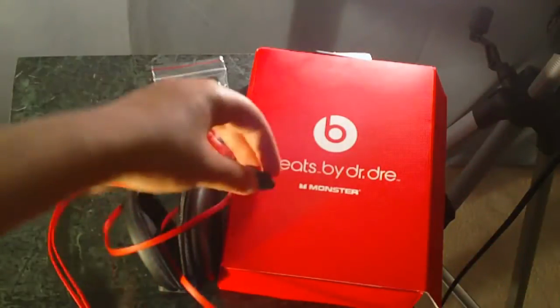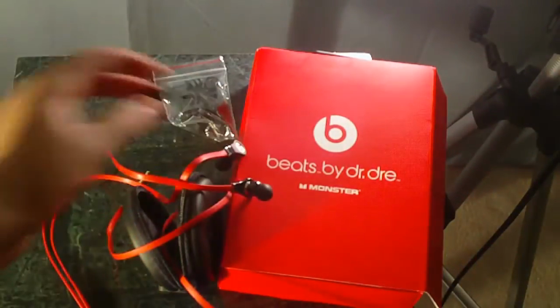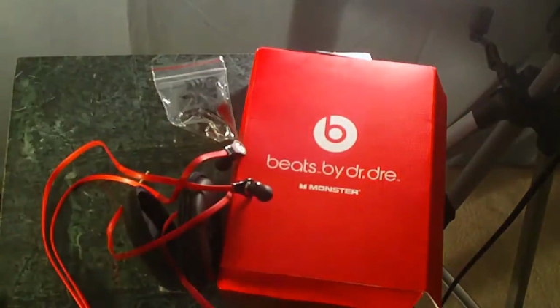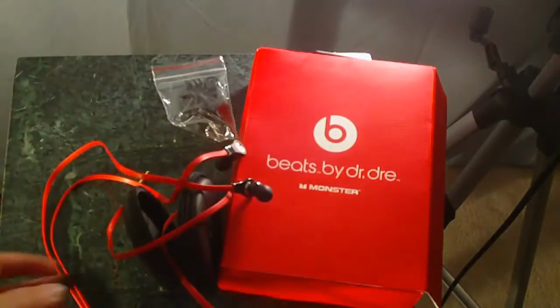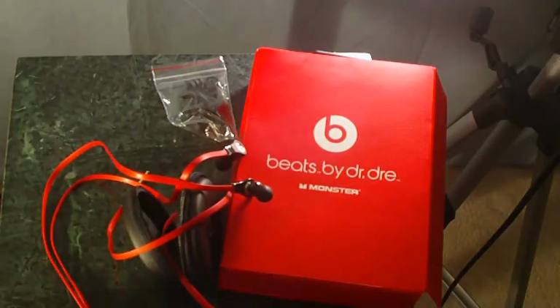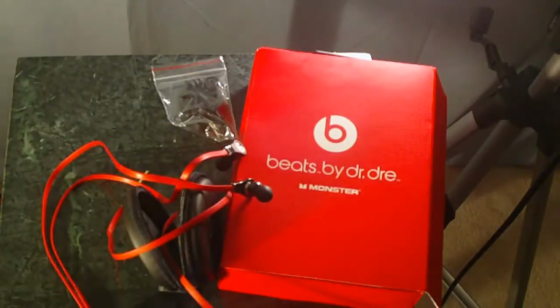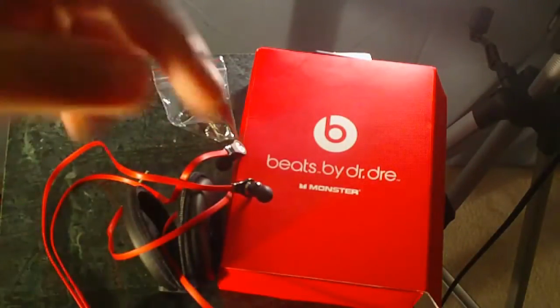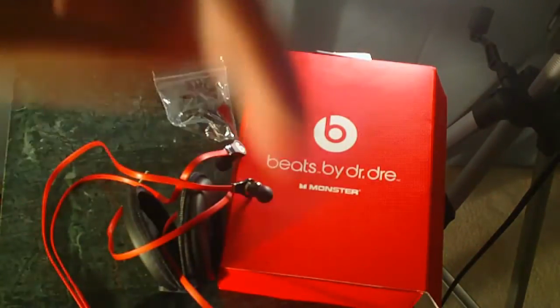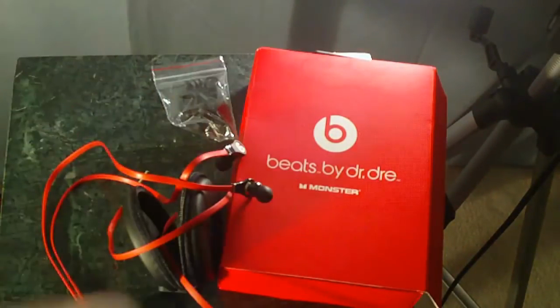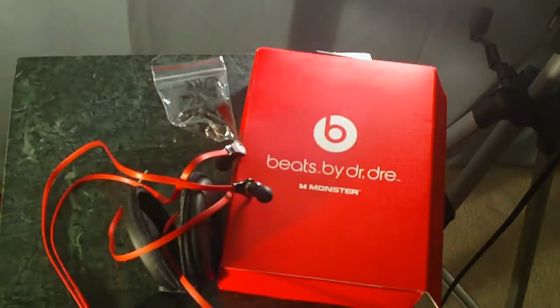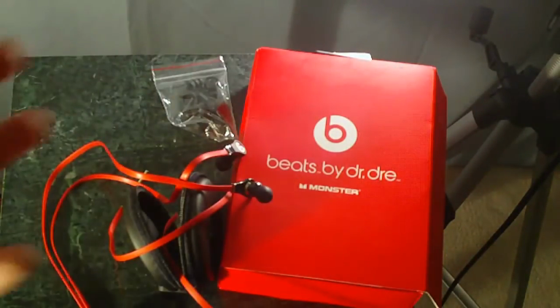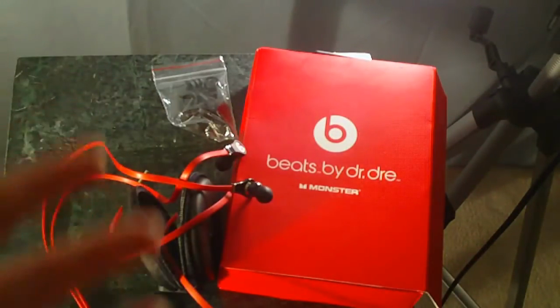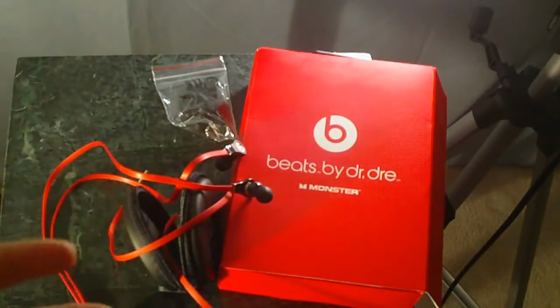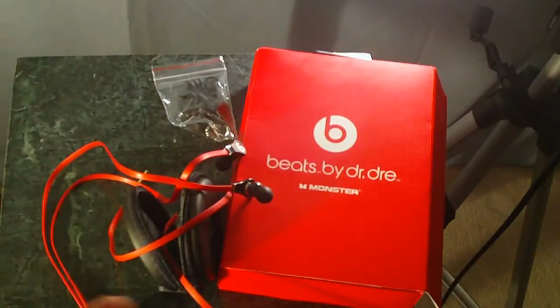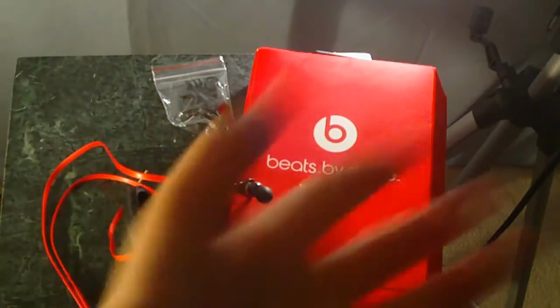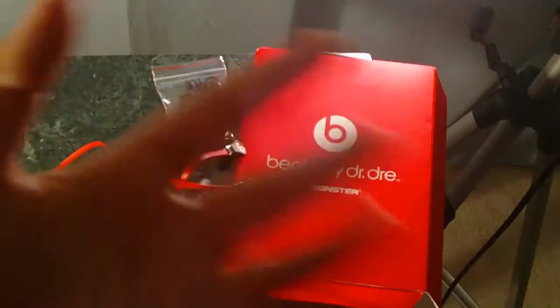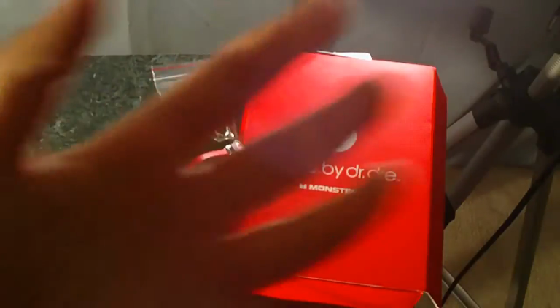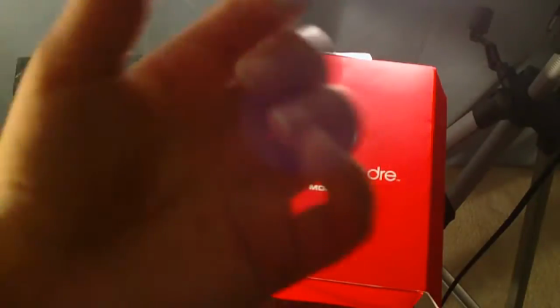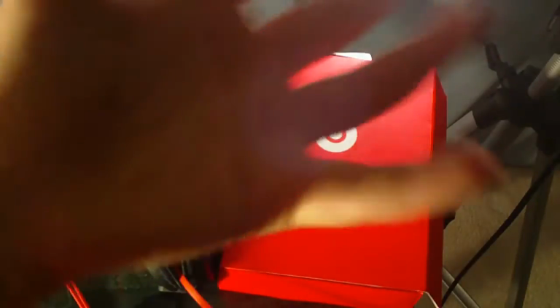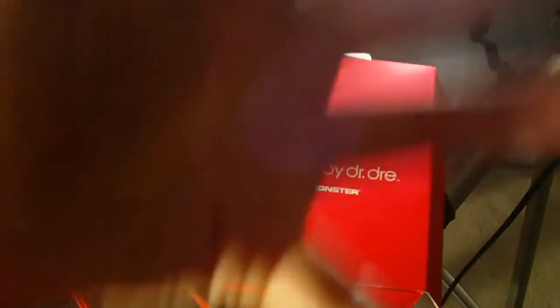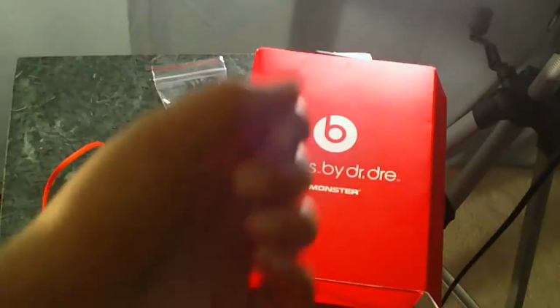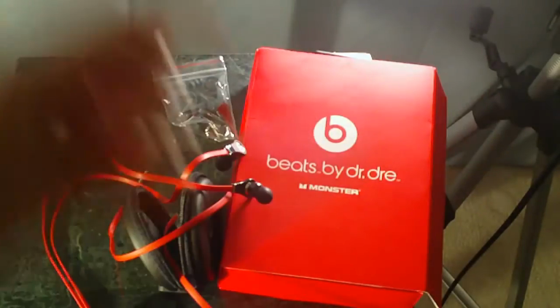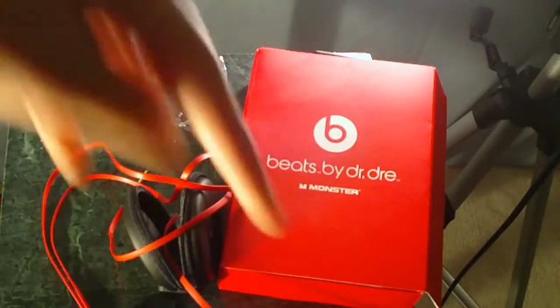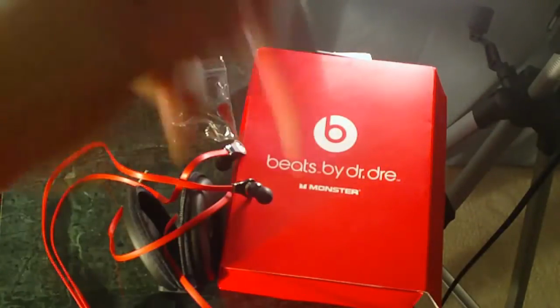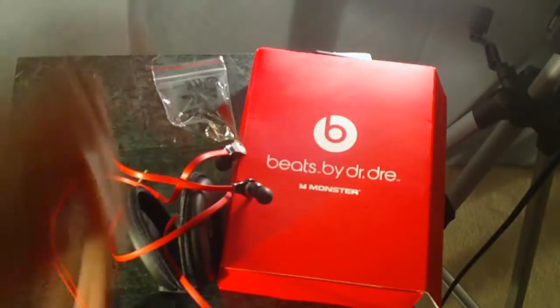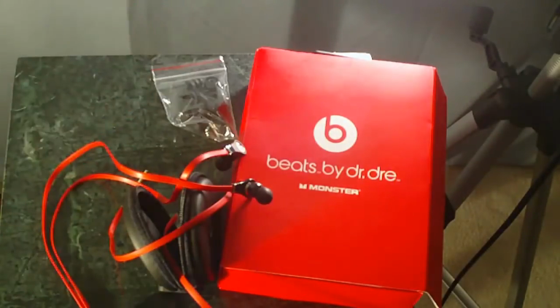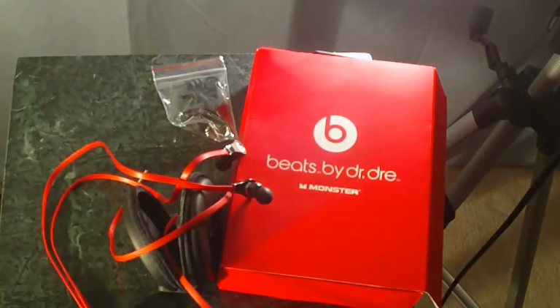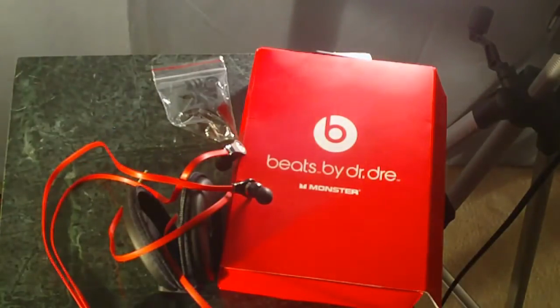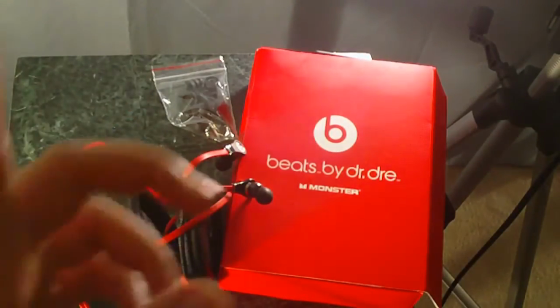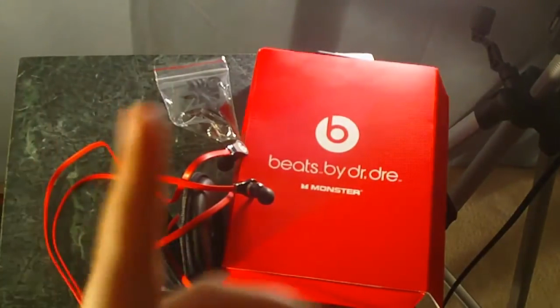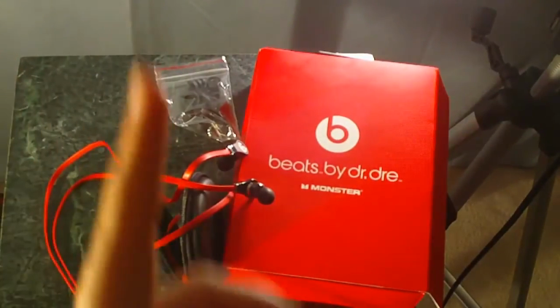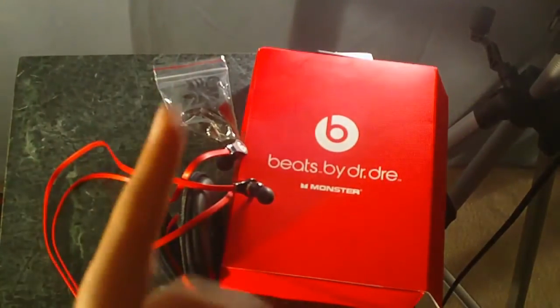And last but probably least, the clip-on for when you're working out. Thank you guys for watching. Link's in the description if you want to know how to get this, and the link is on the screen. Follow me on Twitter — it's below. Click that button to subscribe. Thanks for watching.